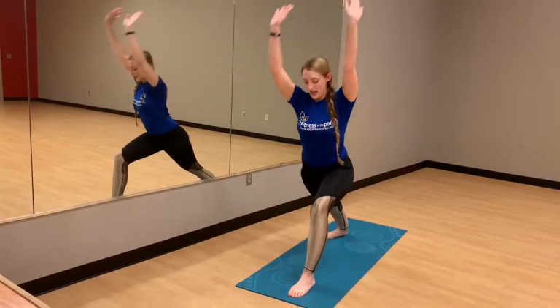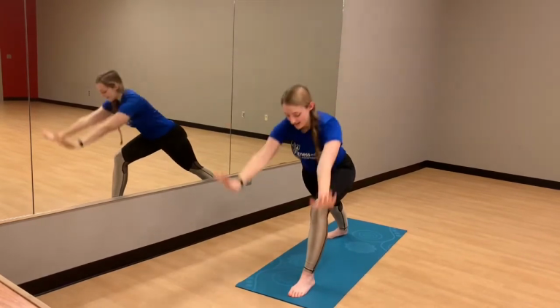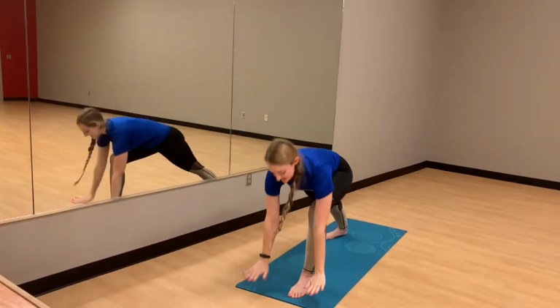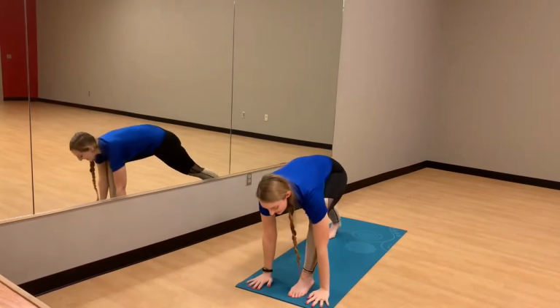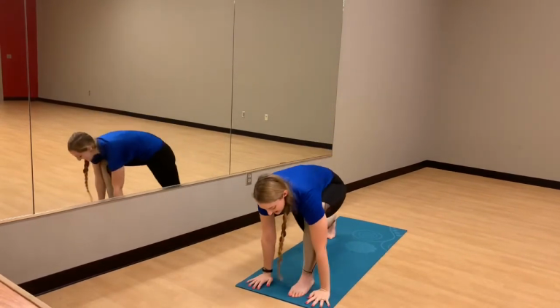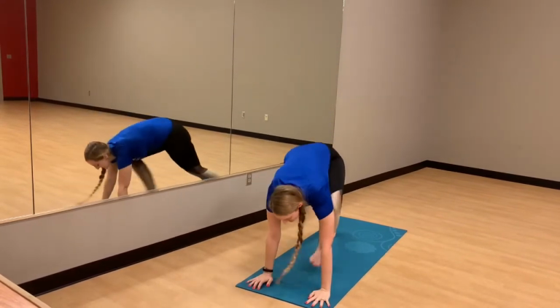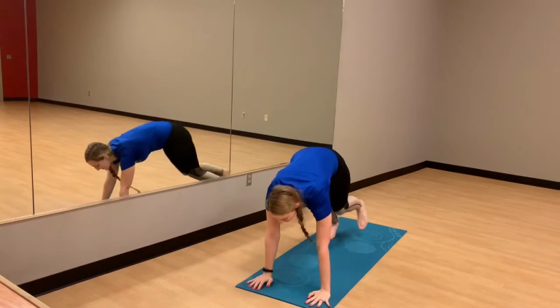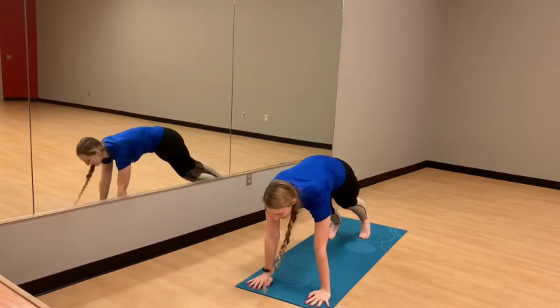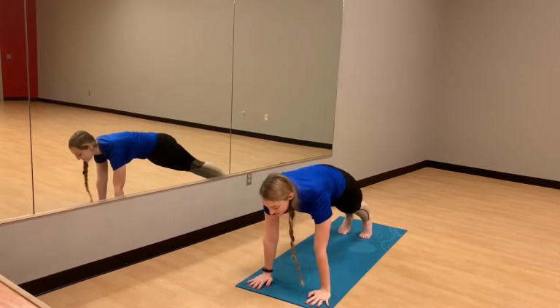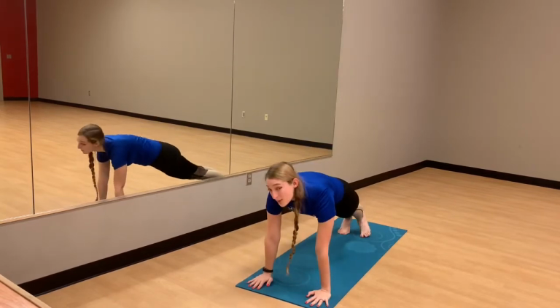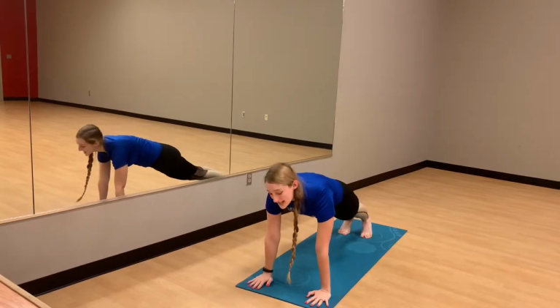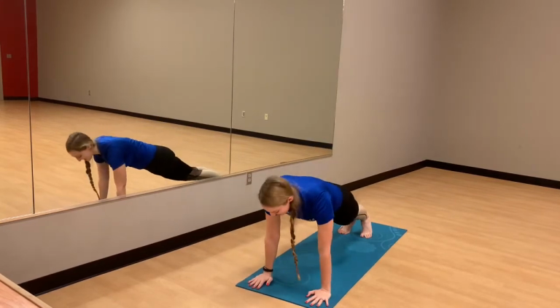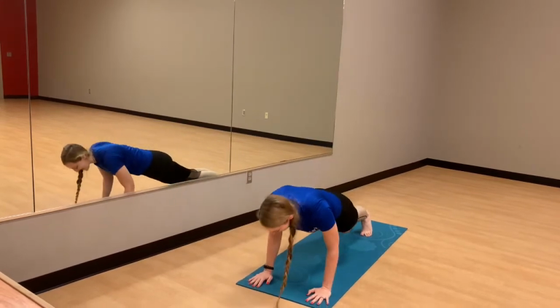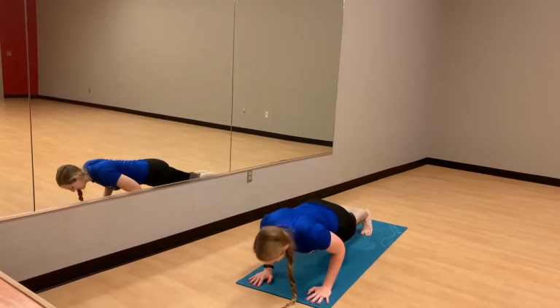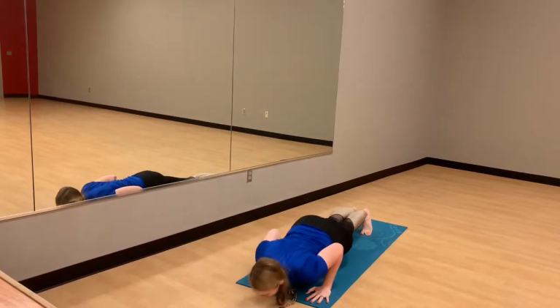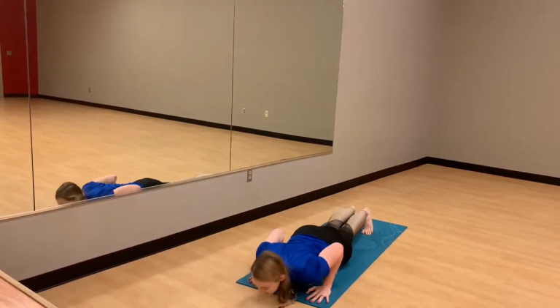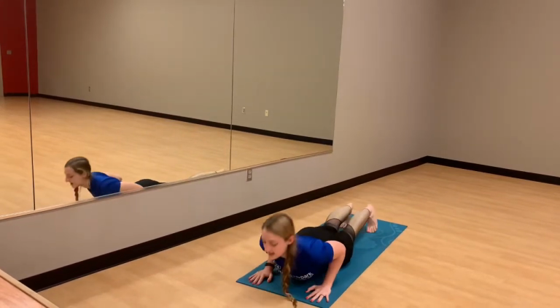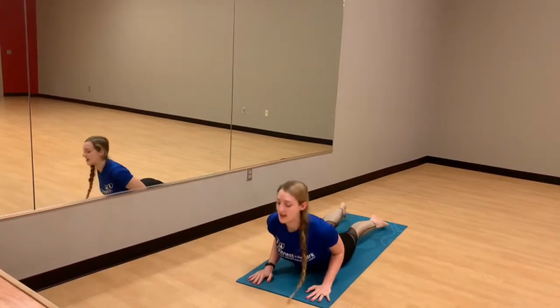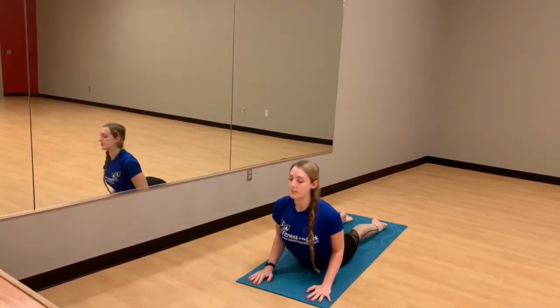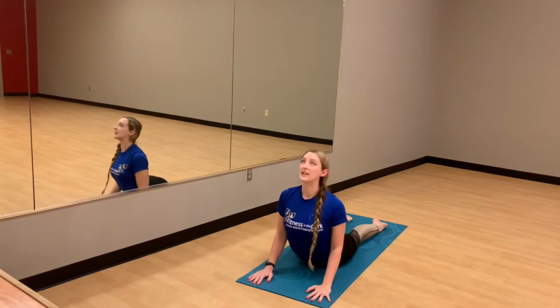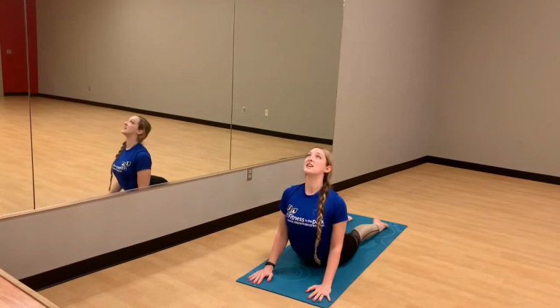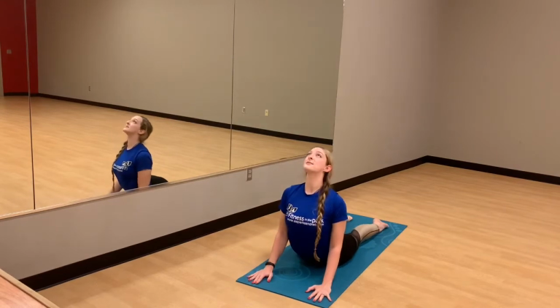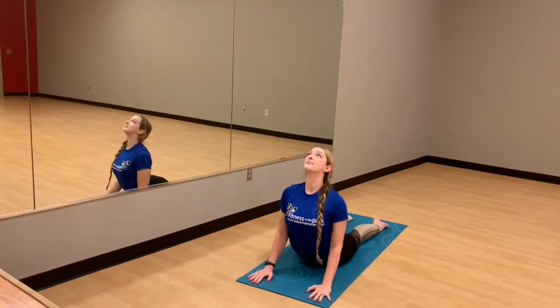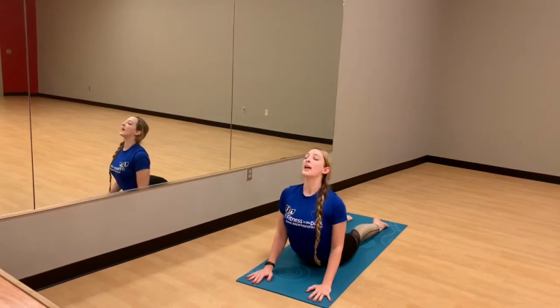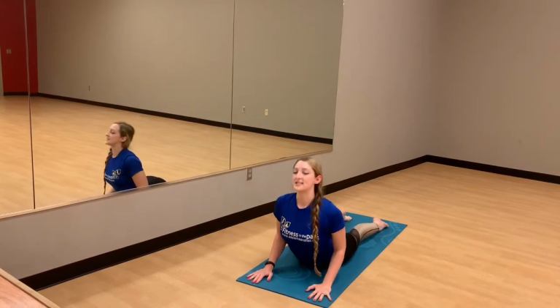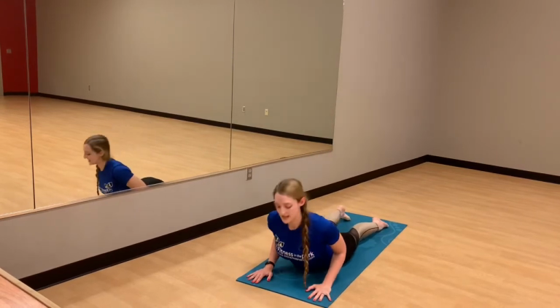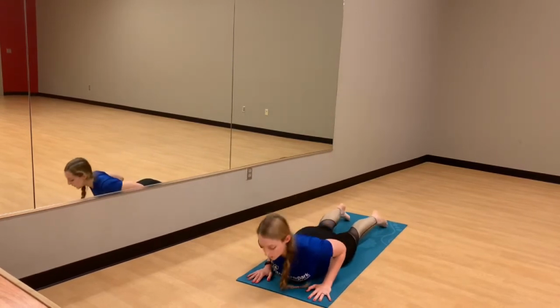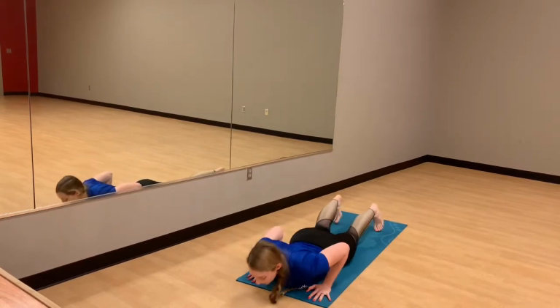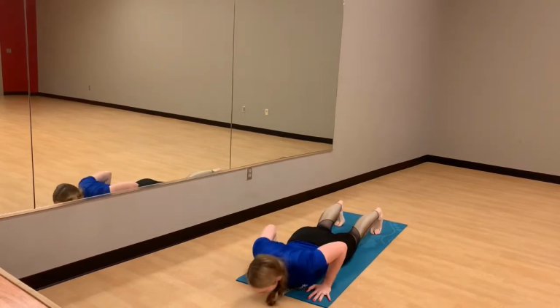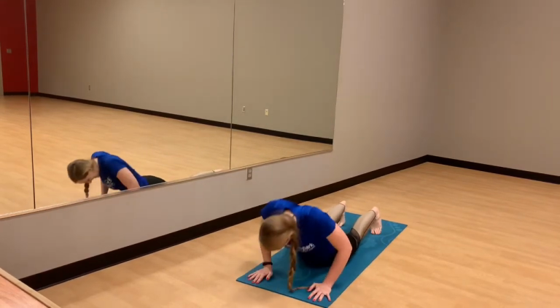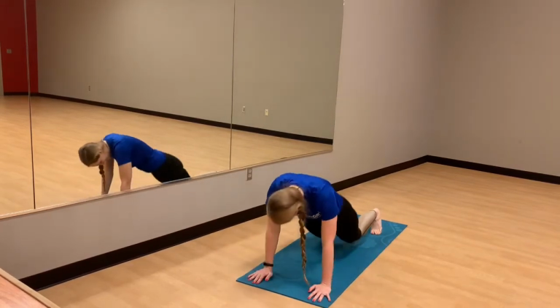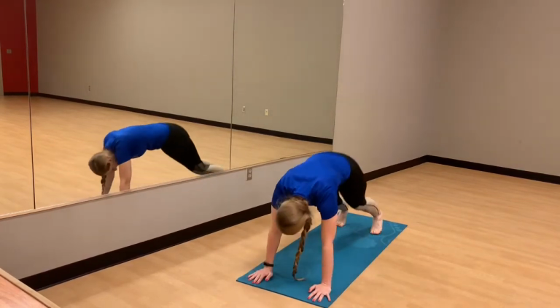Exhale, hands down to the mat. Step the foot back to plank one more time. Try to run it down. Inhale up, lift the chest. Exhale, release. Inhale to downward dog.